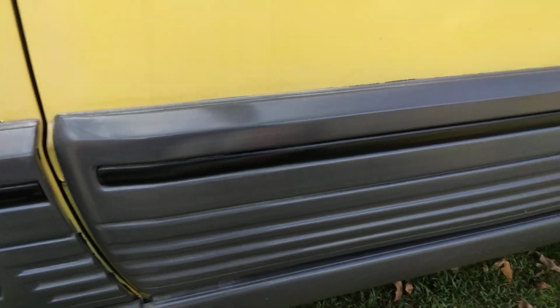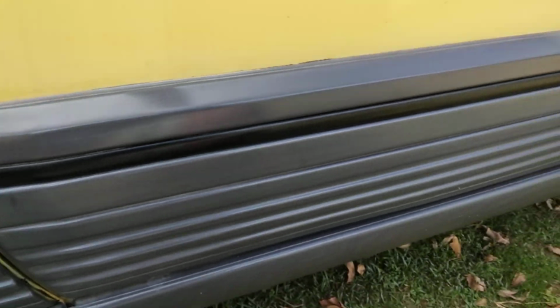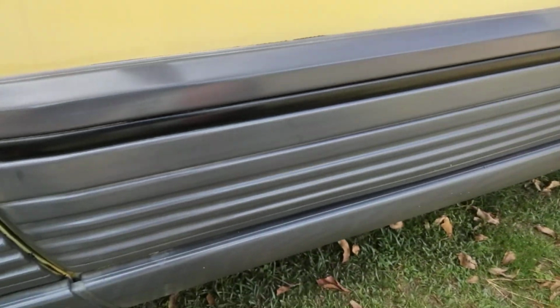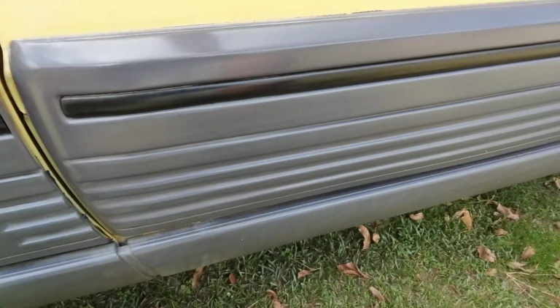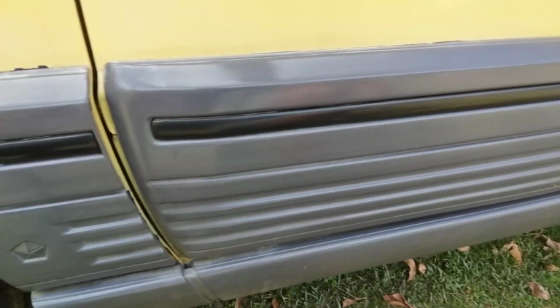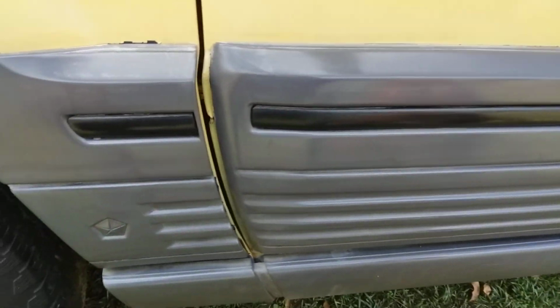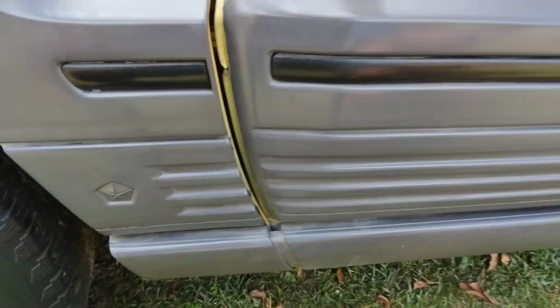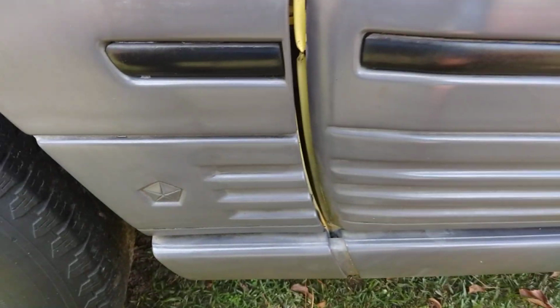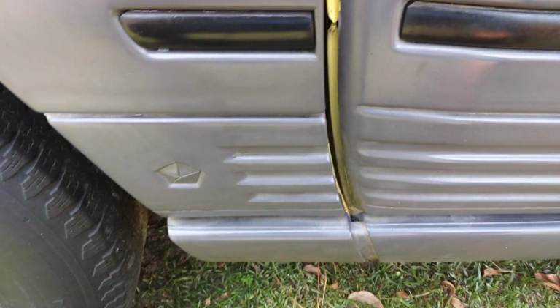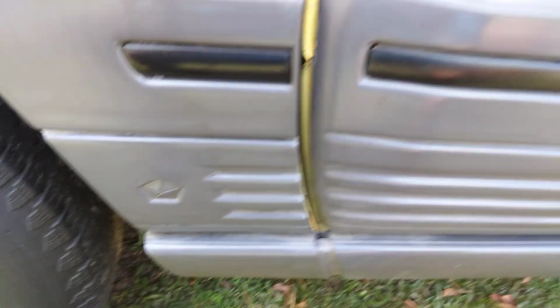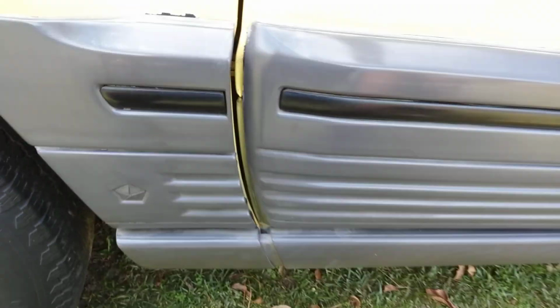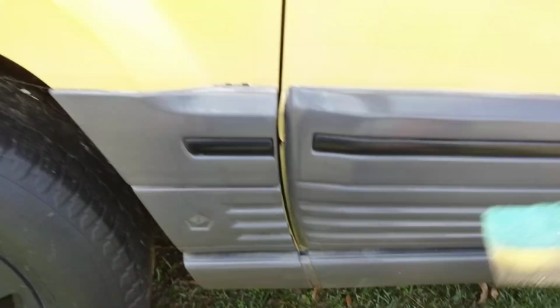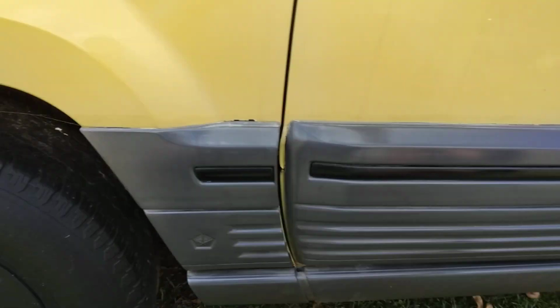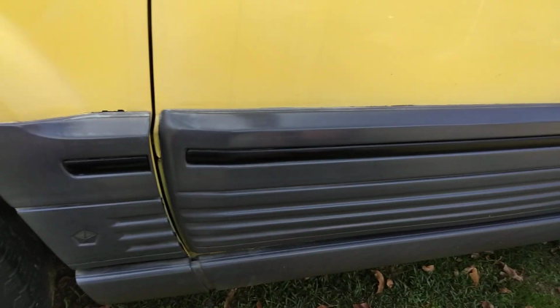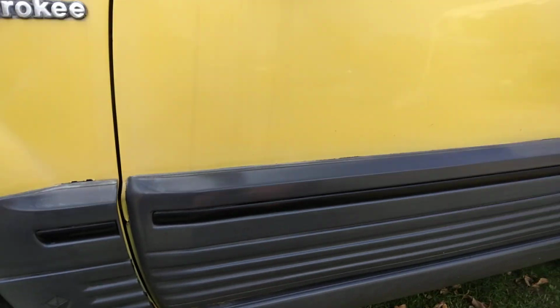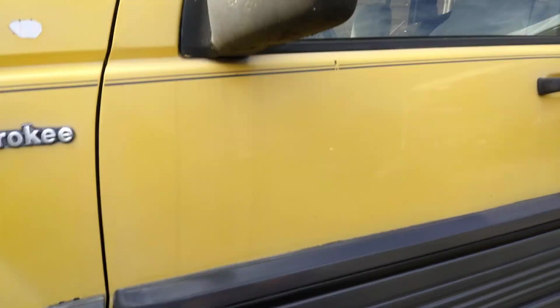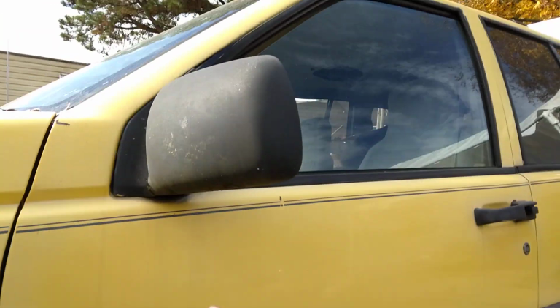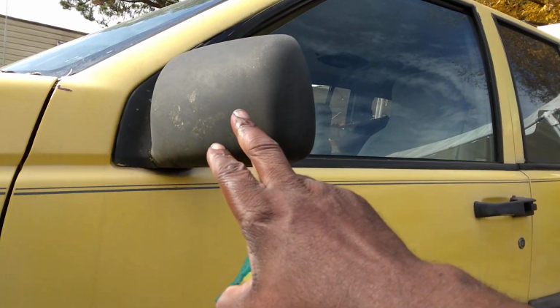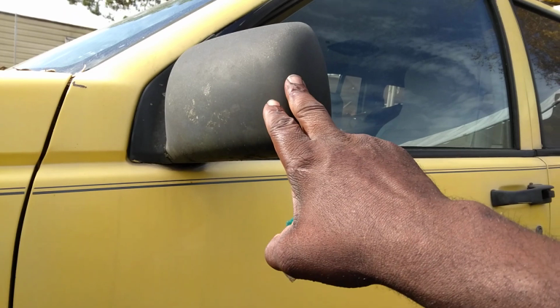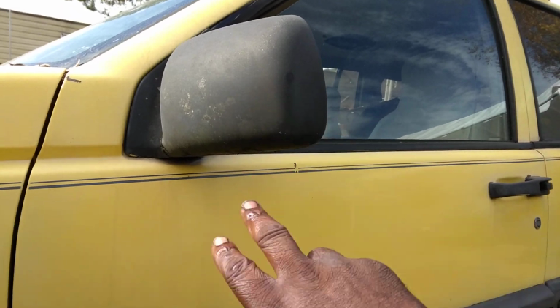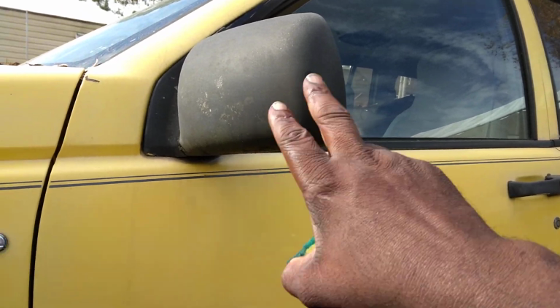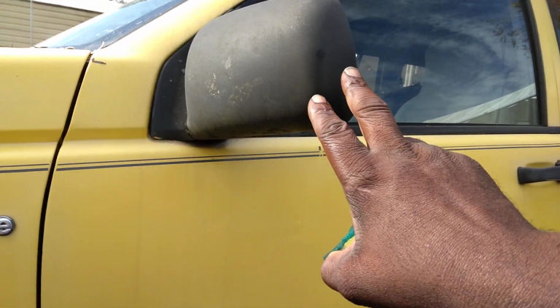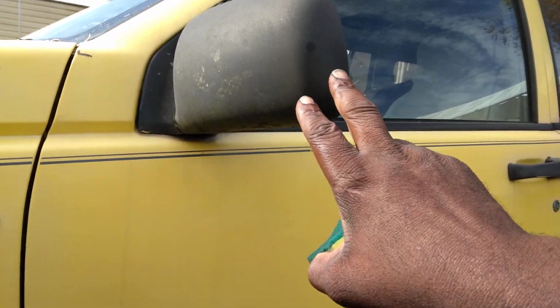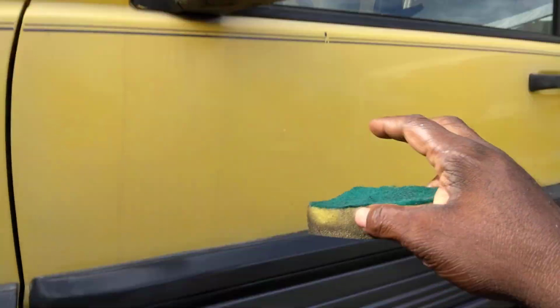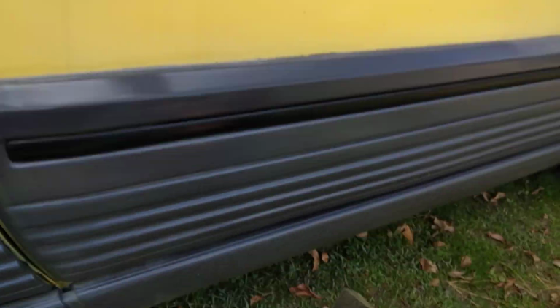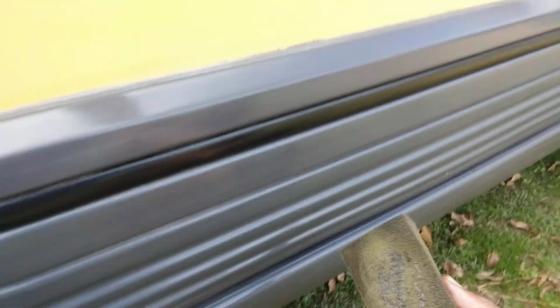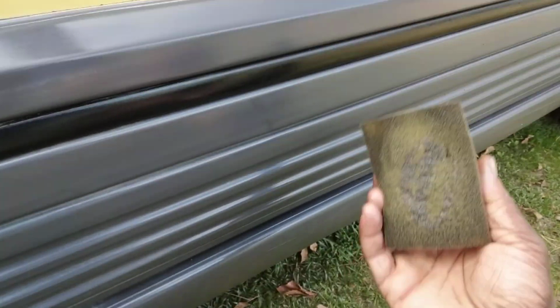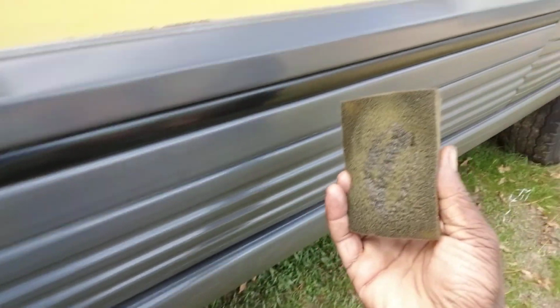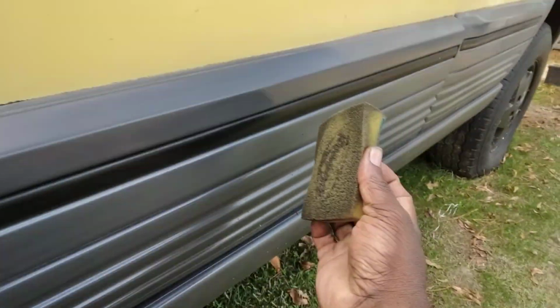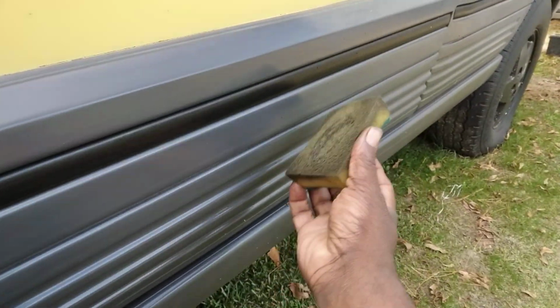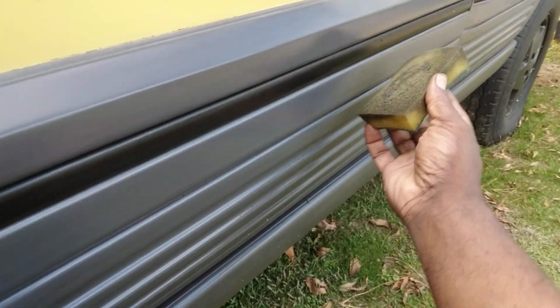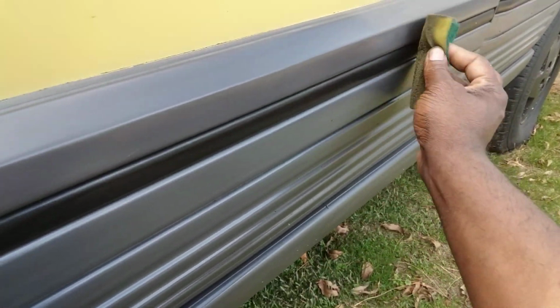Just keeping it real. So we're going to hit that again, kind of double coat it. You can do your mirrors and stuff like that too. So let's hit it.